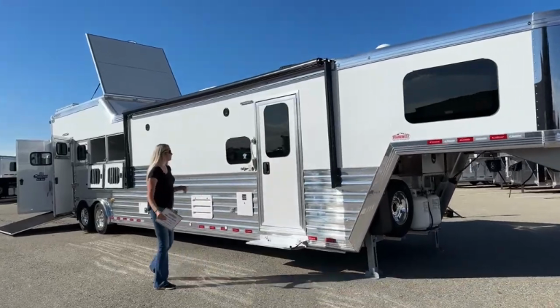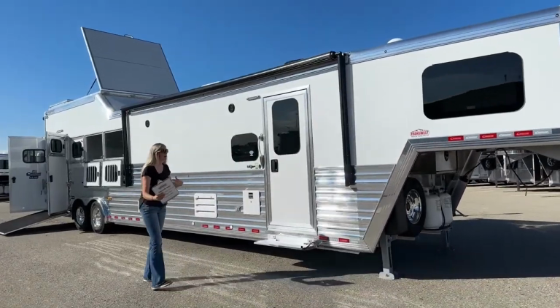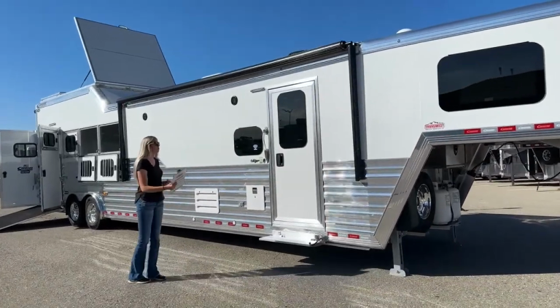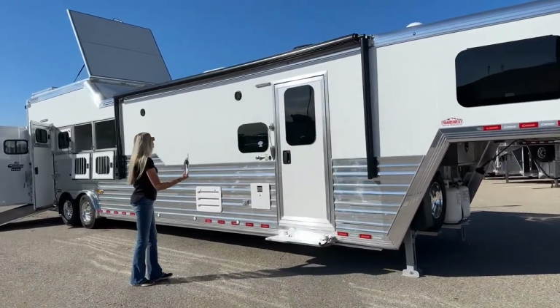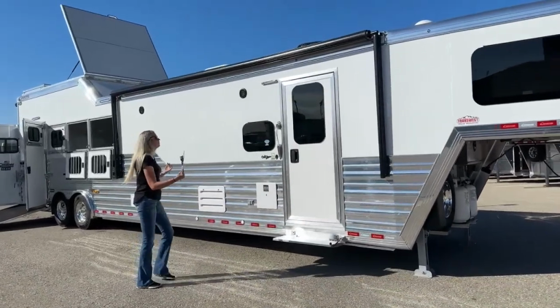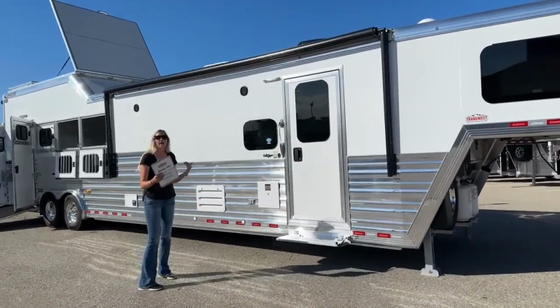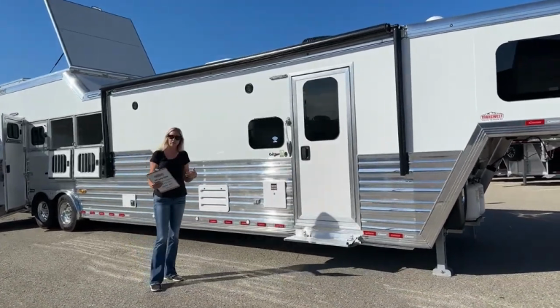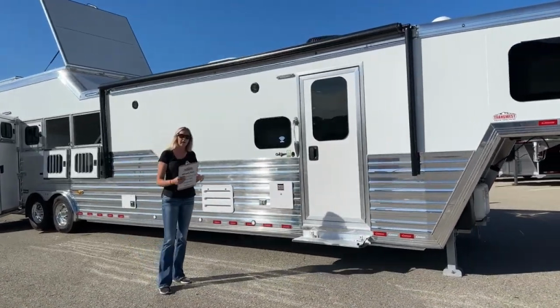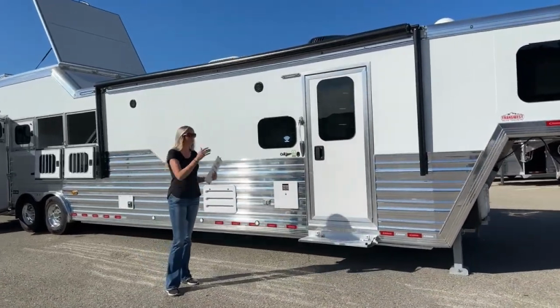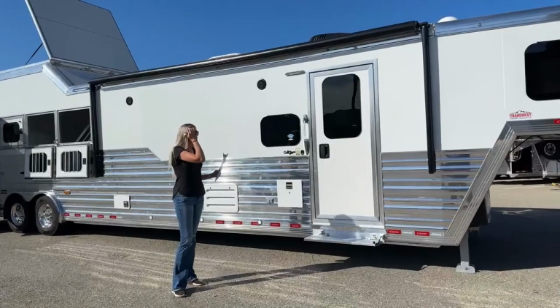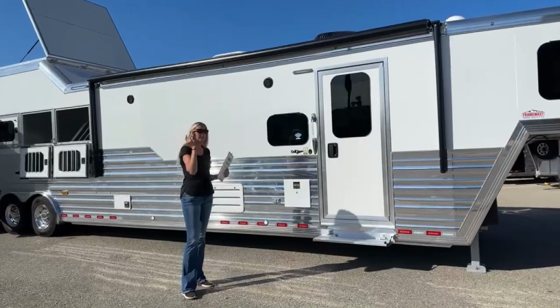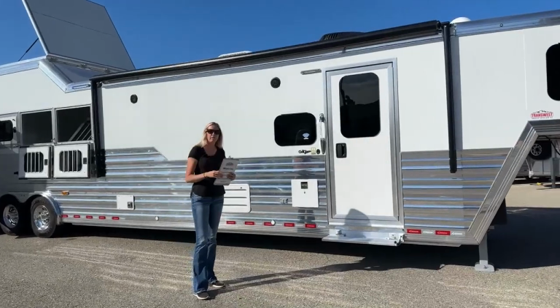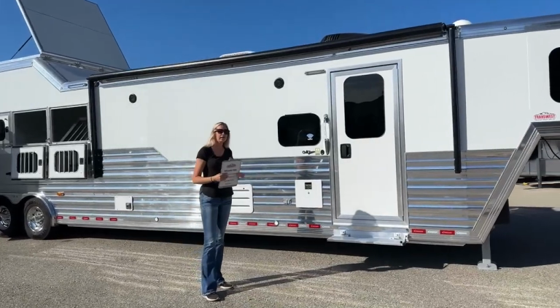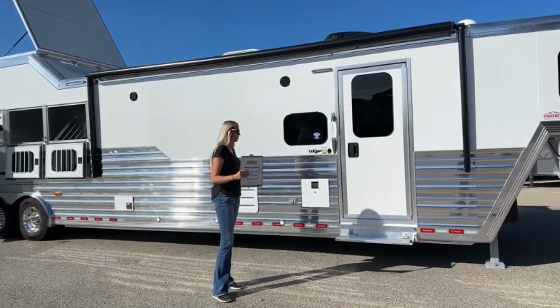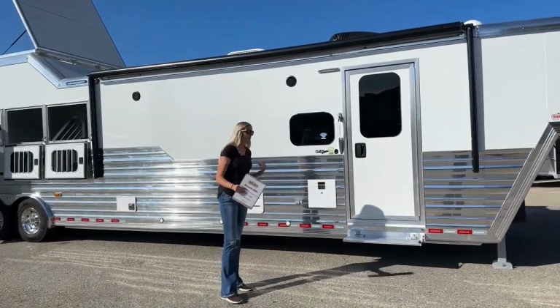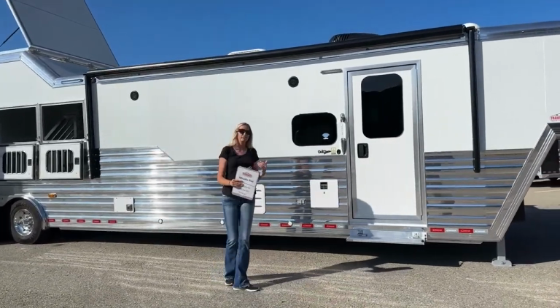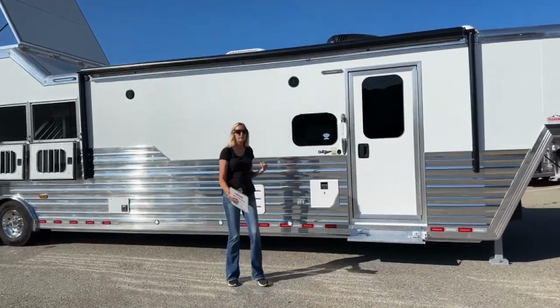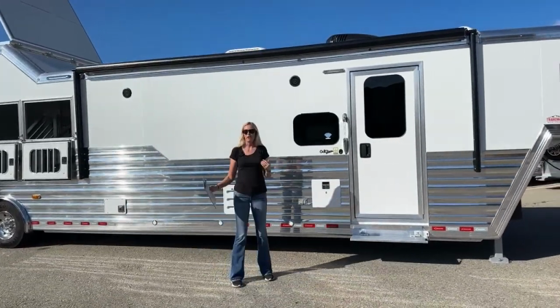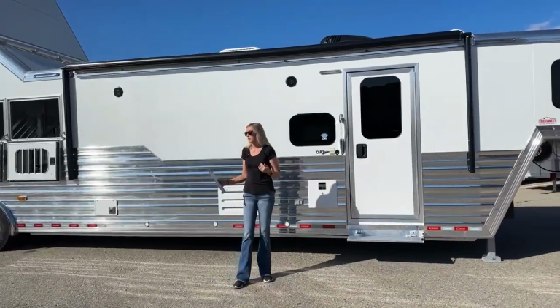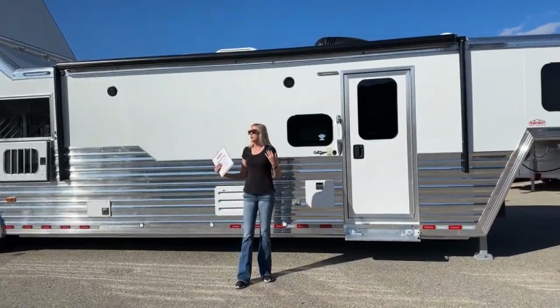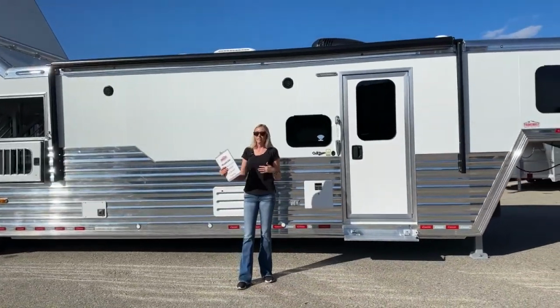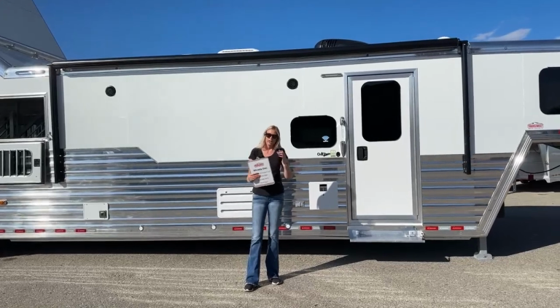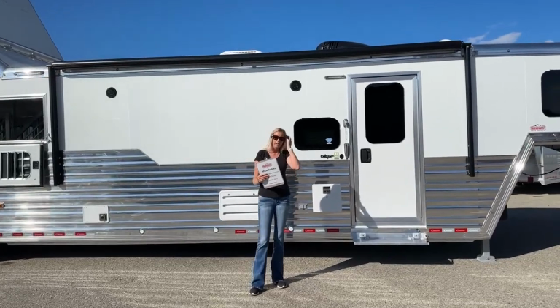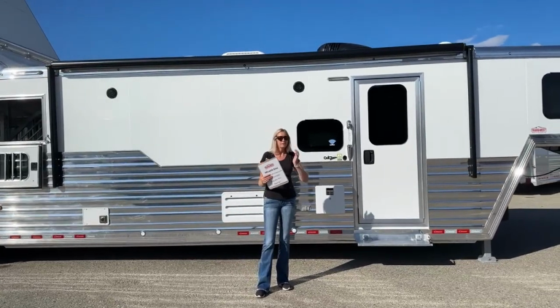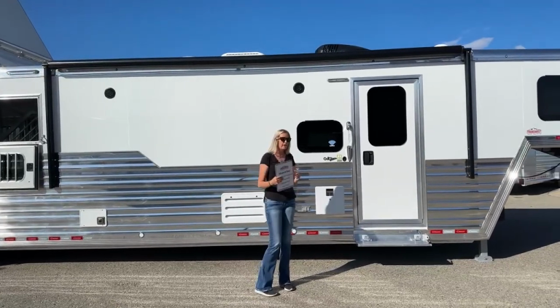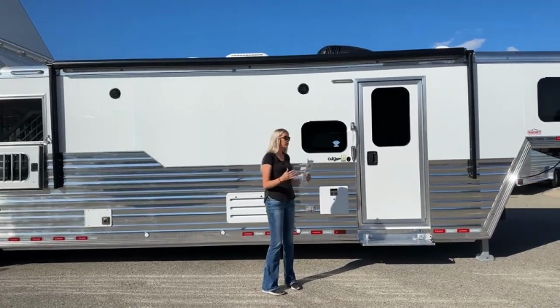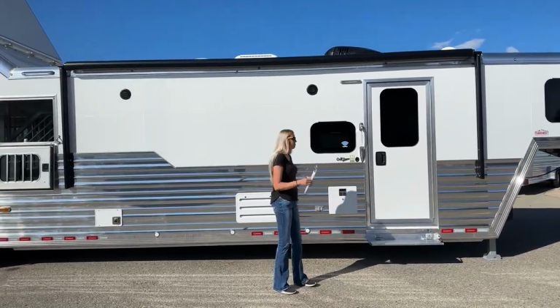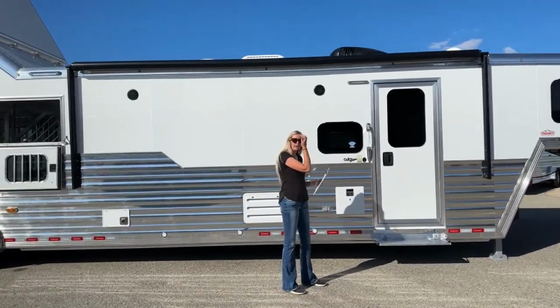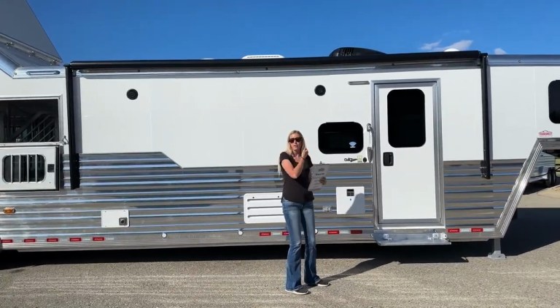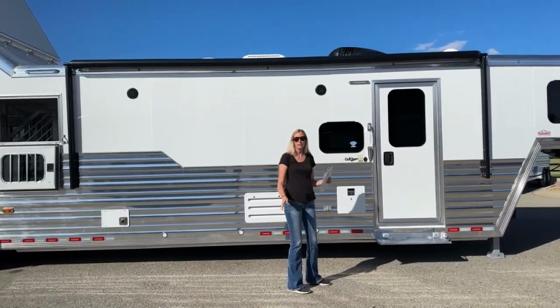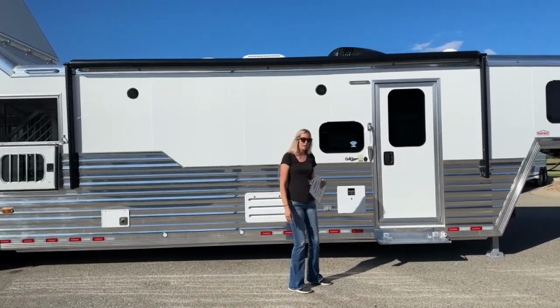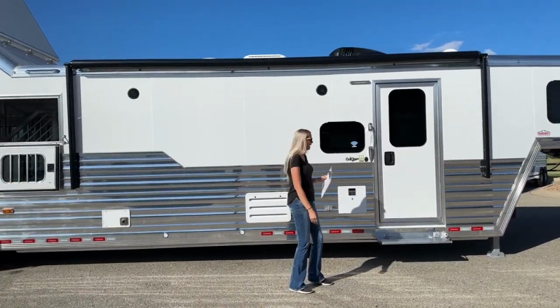Starting right here on the outside, we do have an electric awning that will come out with the push of a button. So if you are hanging outside here with your friends you can have that shade cover and make the most of your time out here, even though there is lots of space inside.